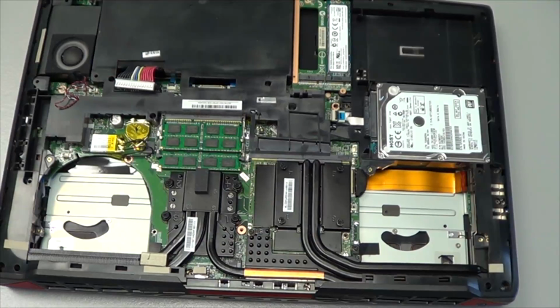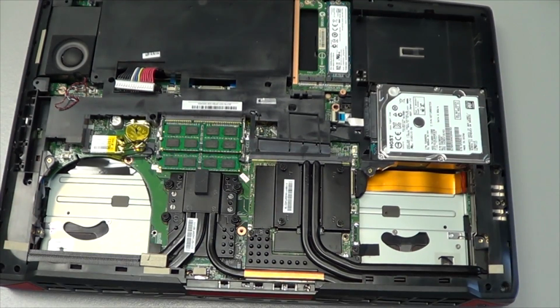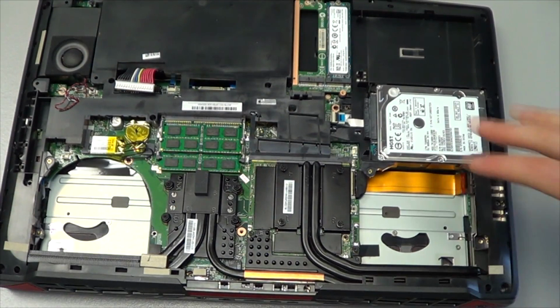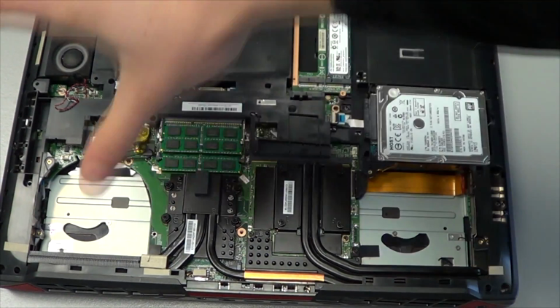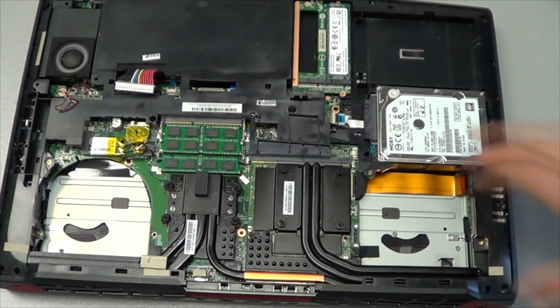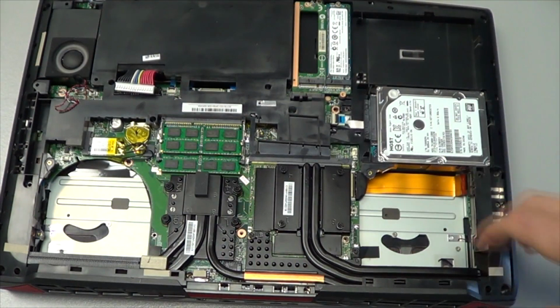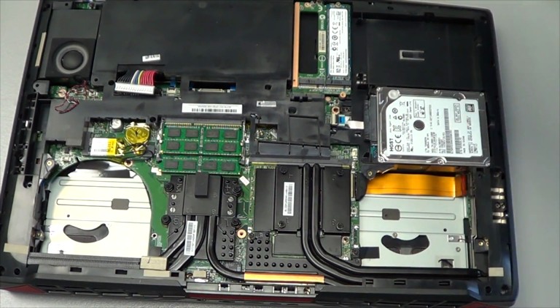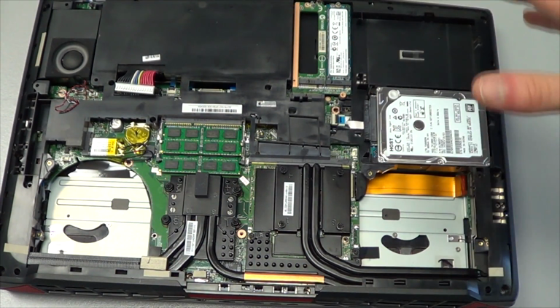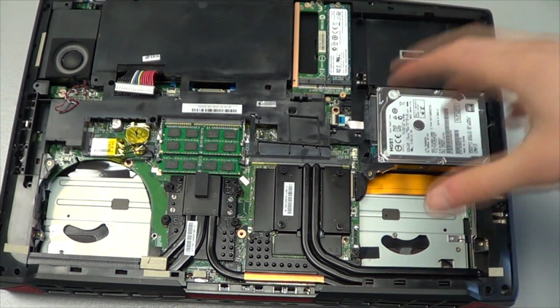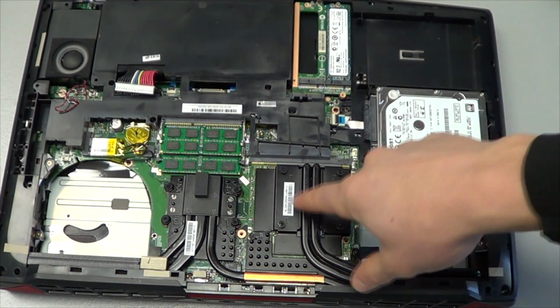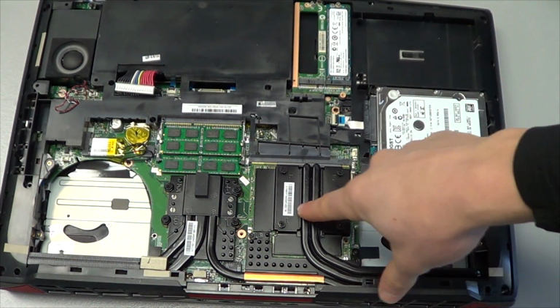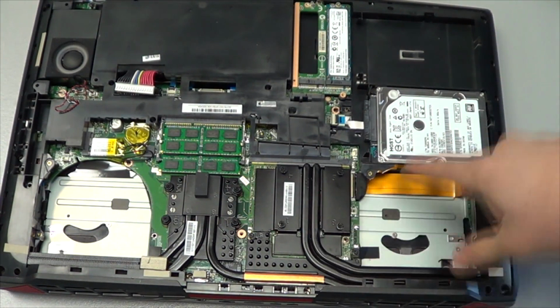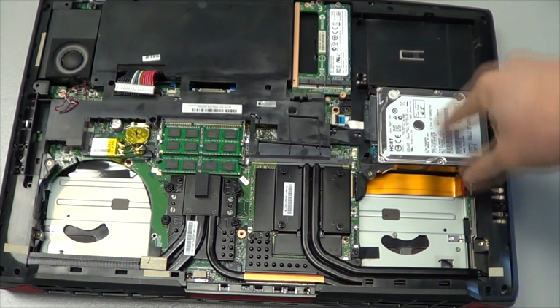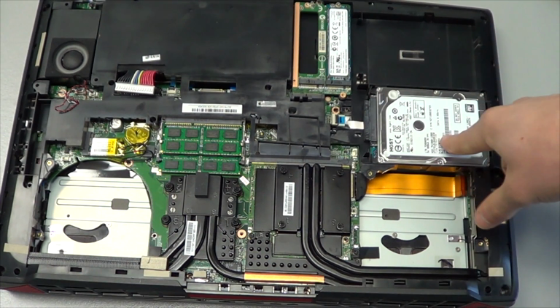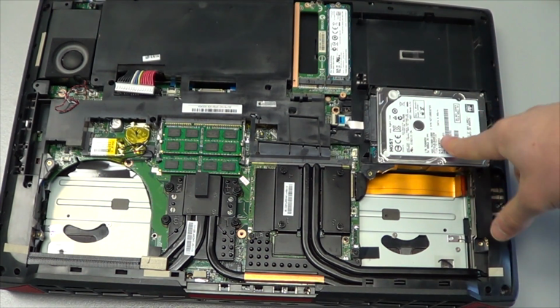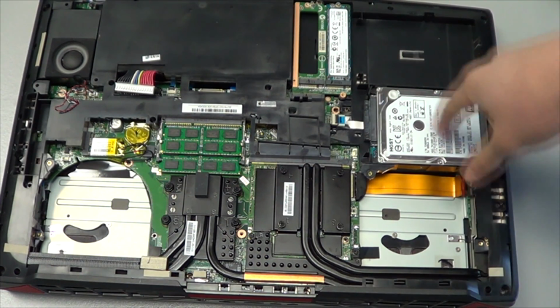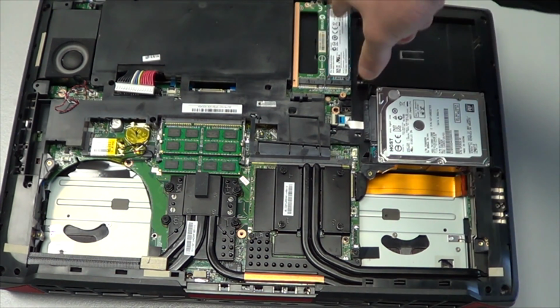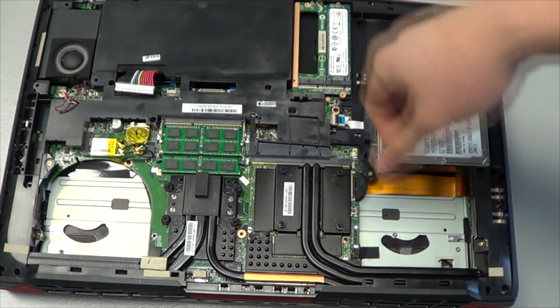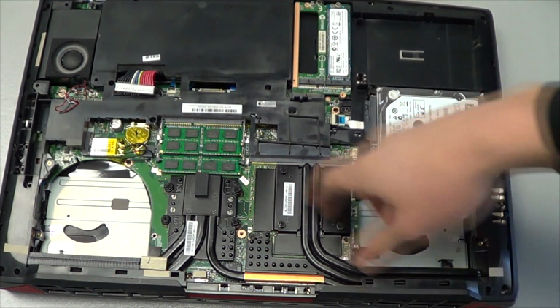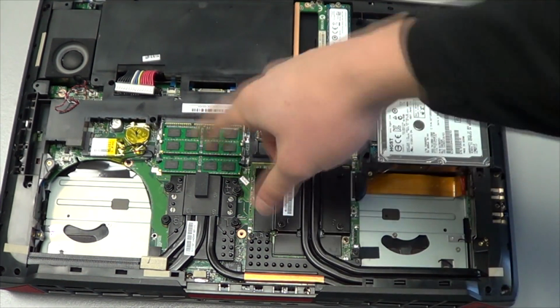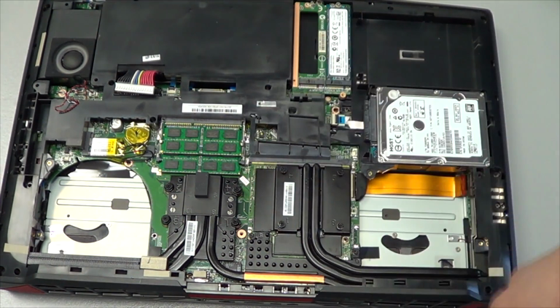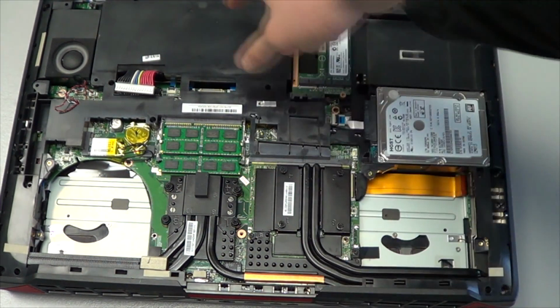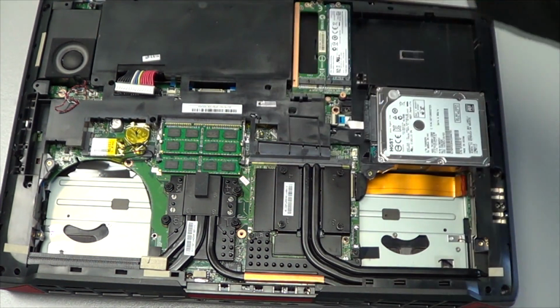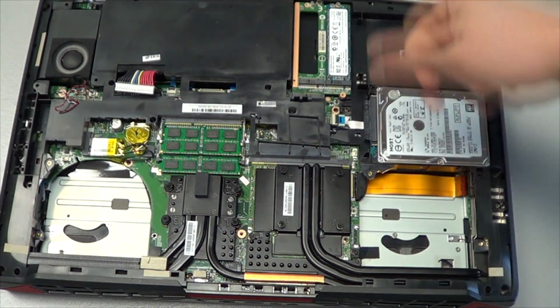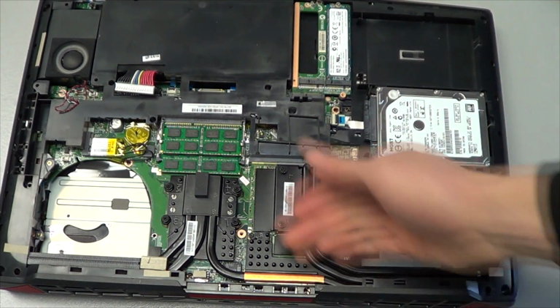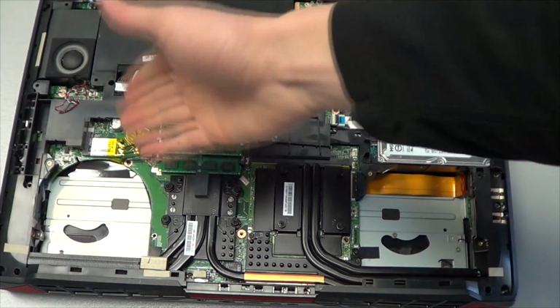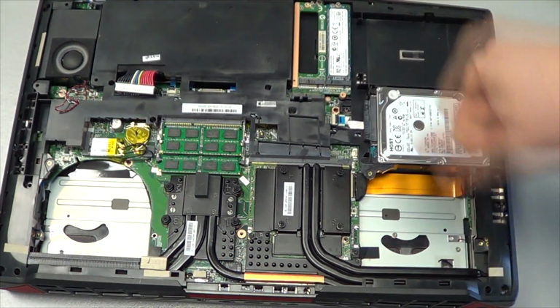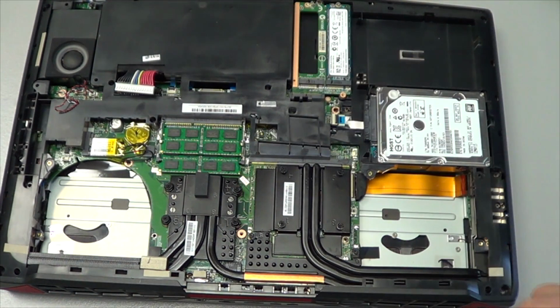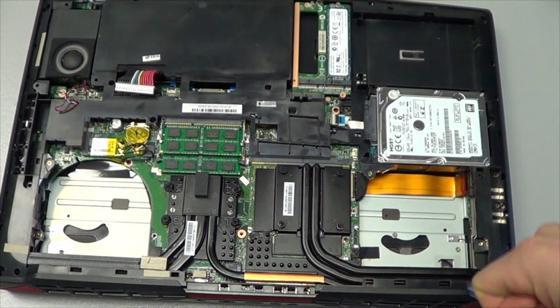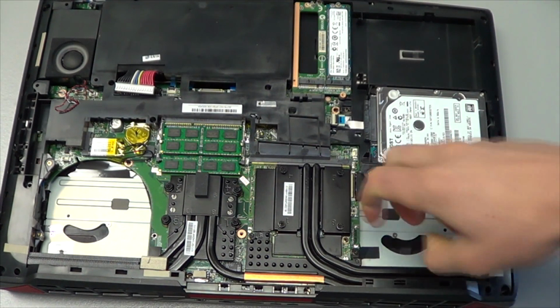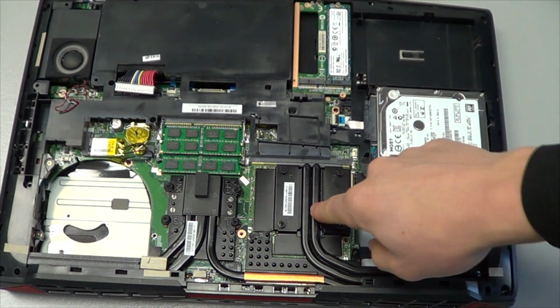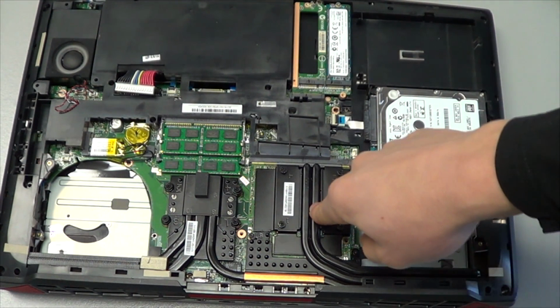Once you have the bottom panel off, you can do a lot more upgrades than just the graphics card. You could add an SSD drive, an mSATA drive, more memory, replace your battery, or add another Wi-Fi card. But today we're going to focus on the graphics.